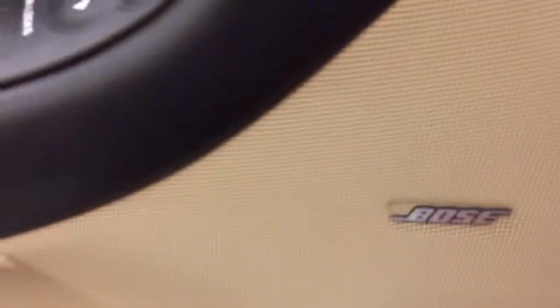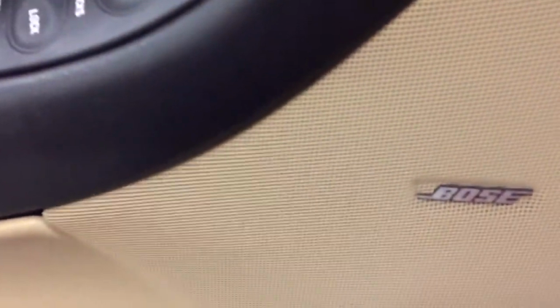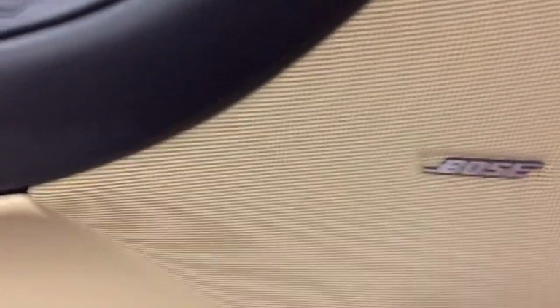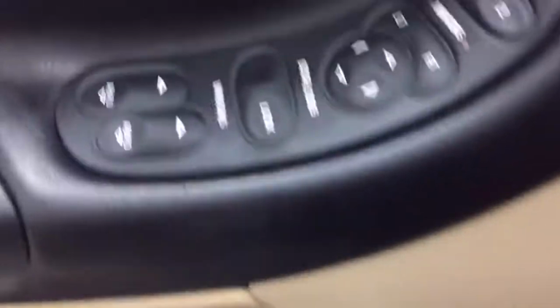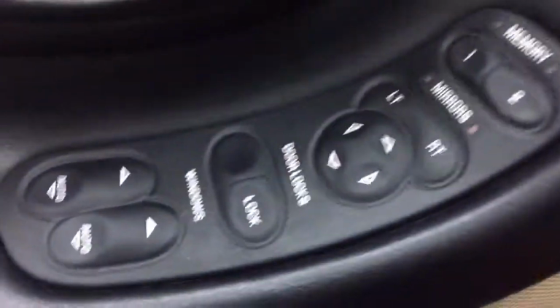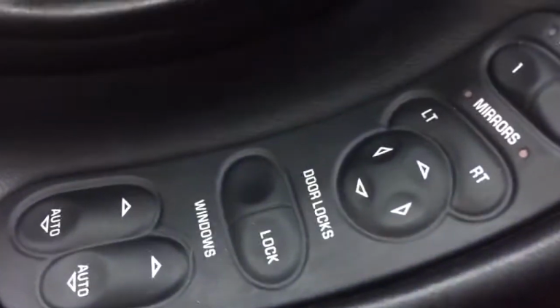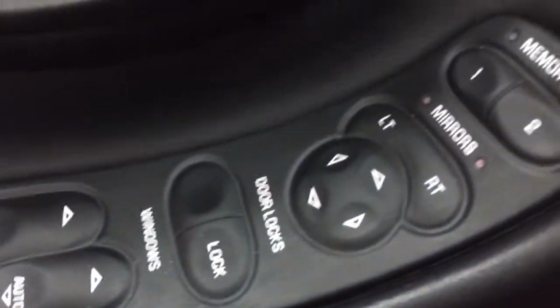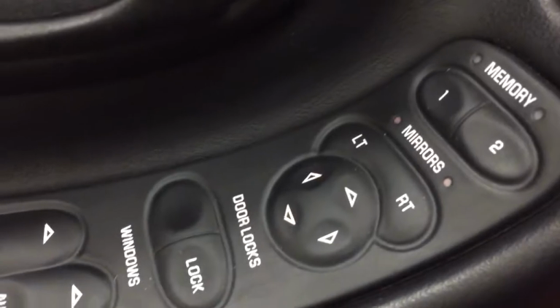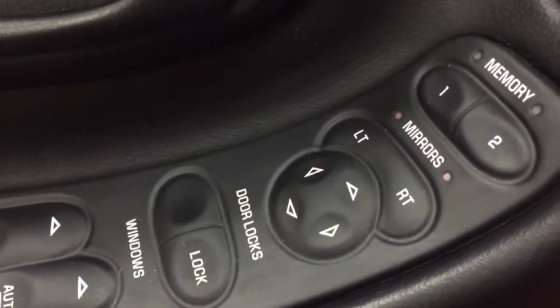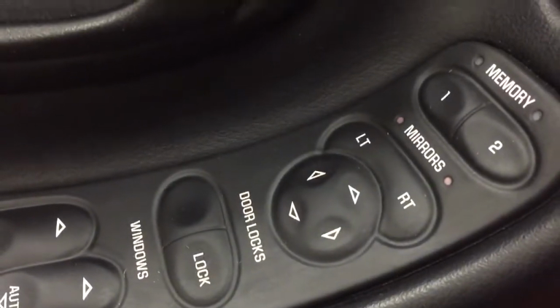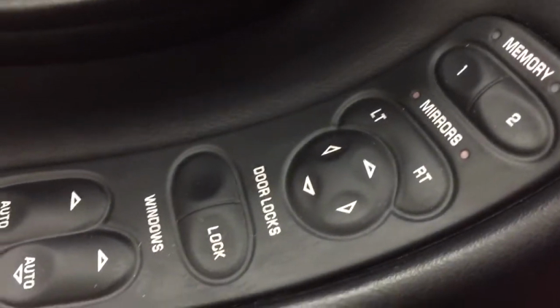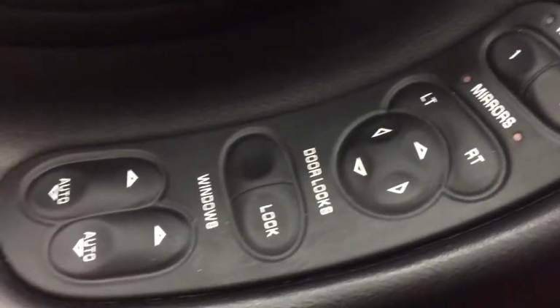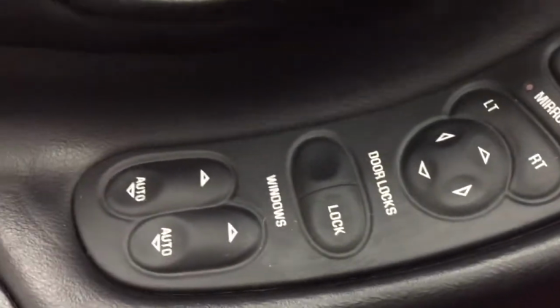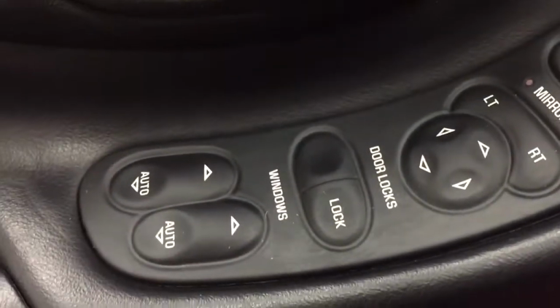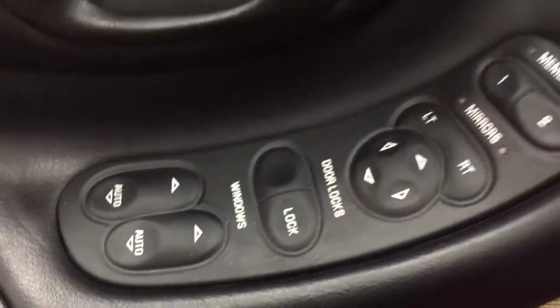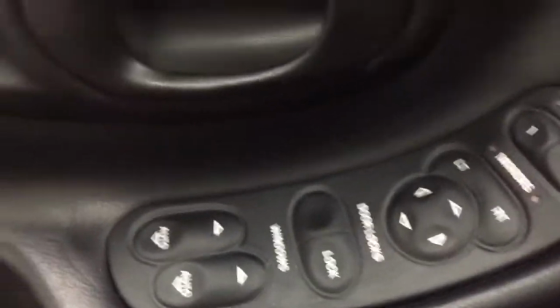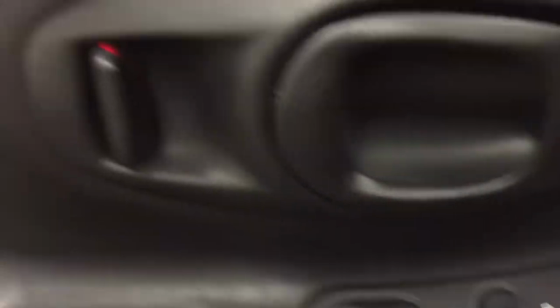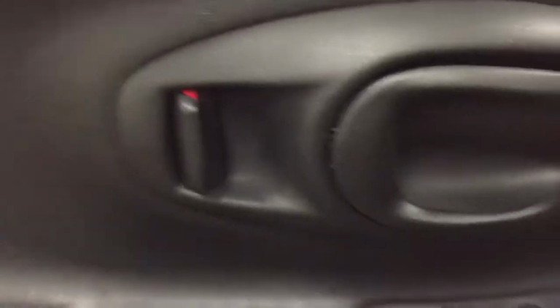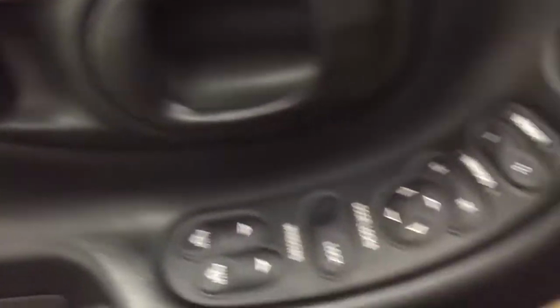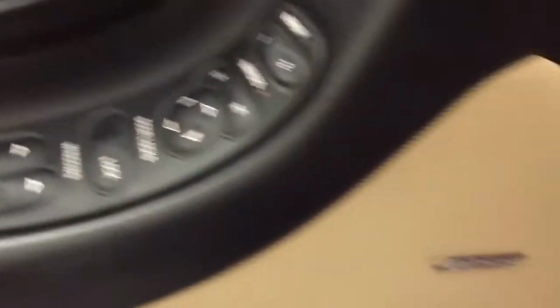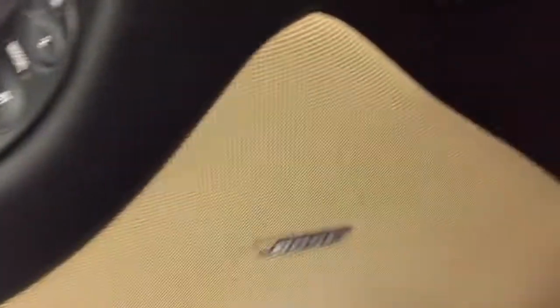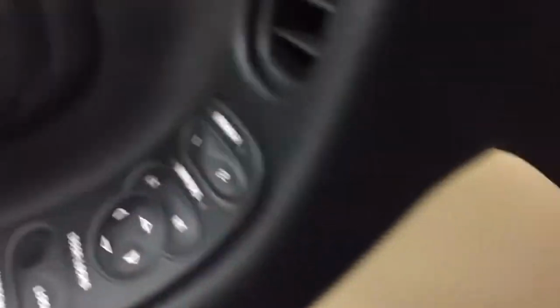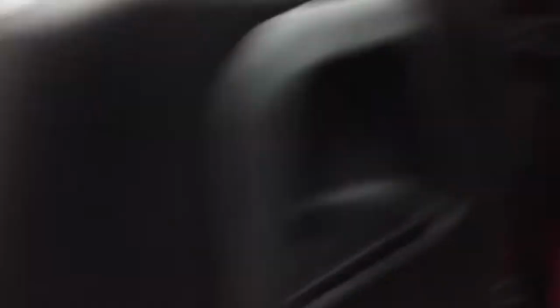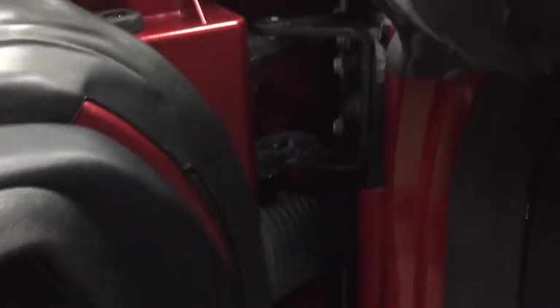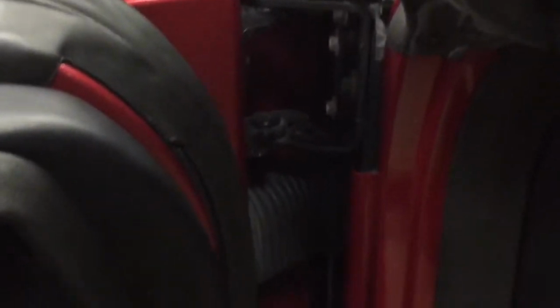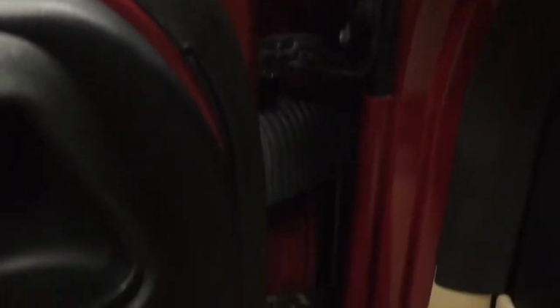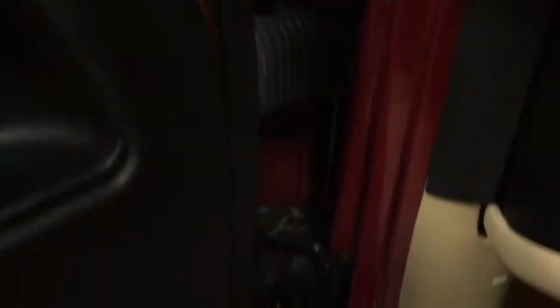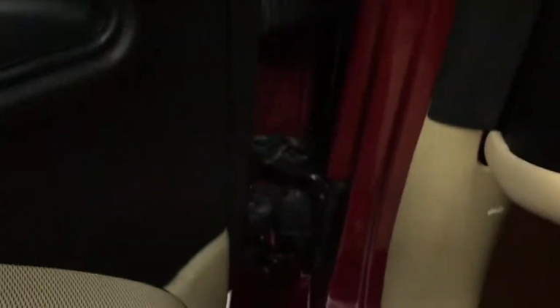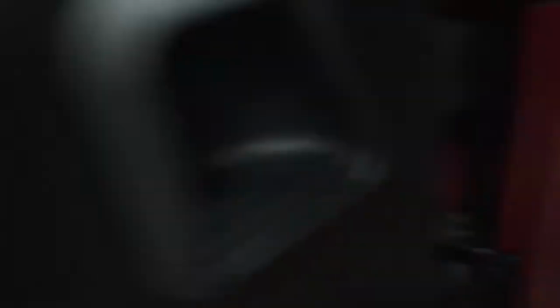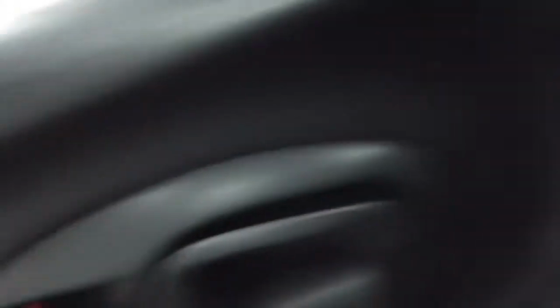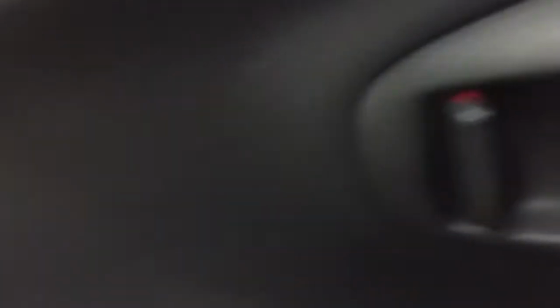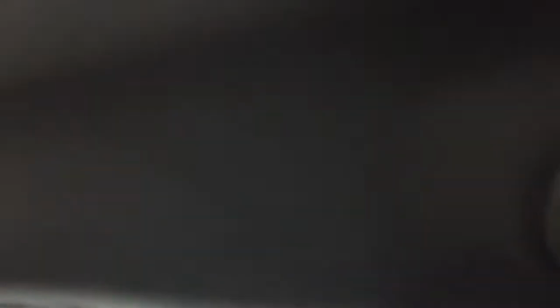There's your Bose sound system. Memory seats. Power windows. Power locks — operating beautifully. Have a look at the seams. Beautiful car.